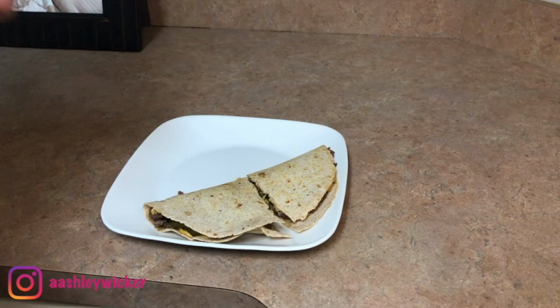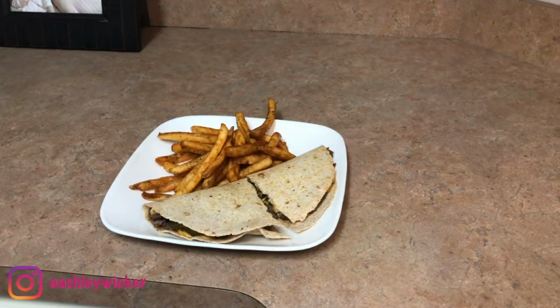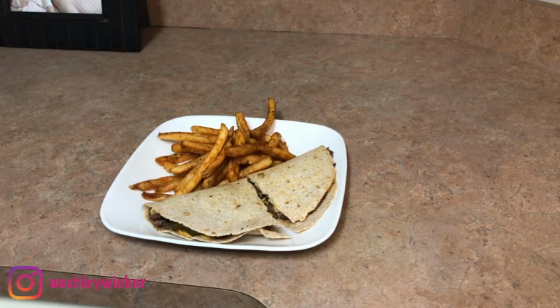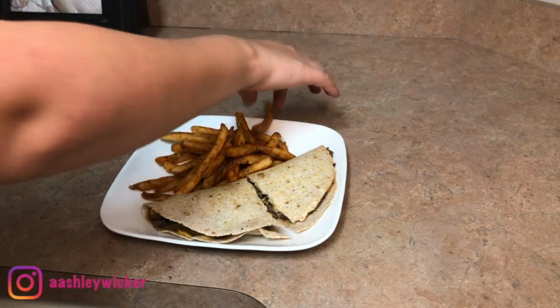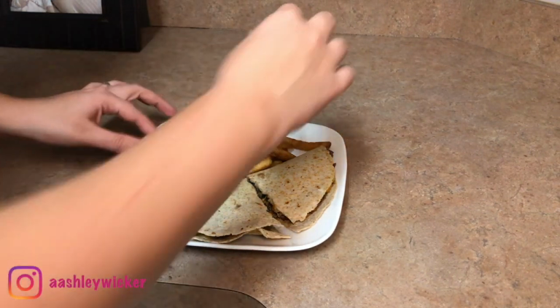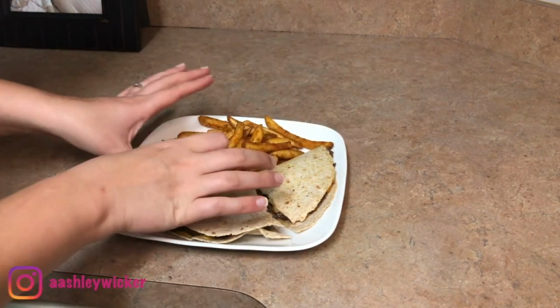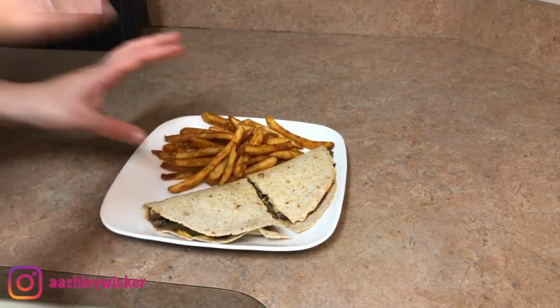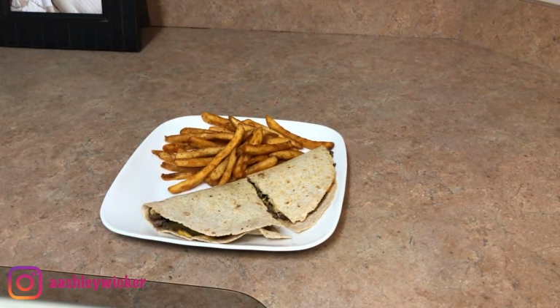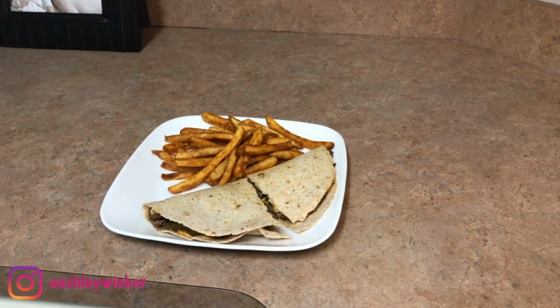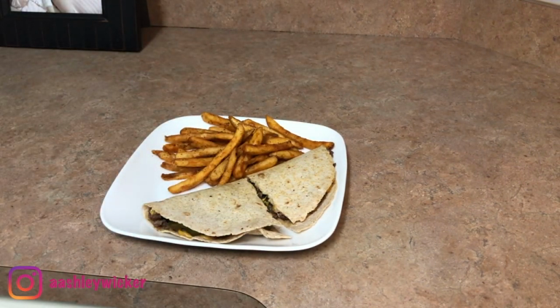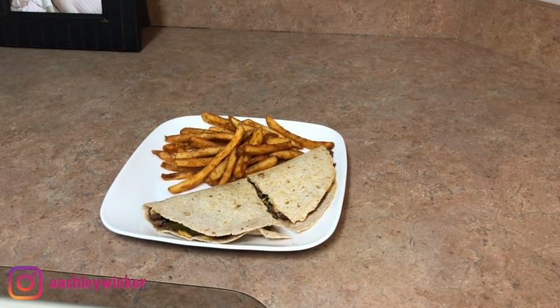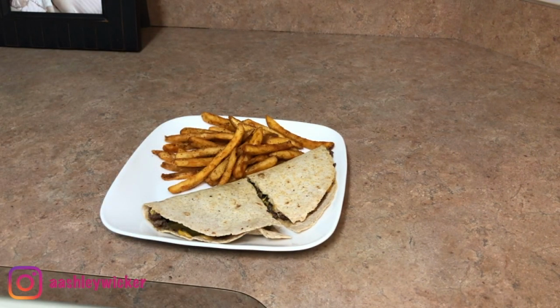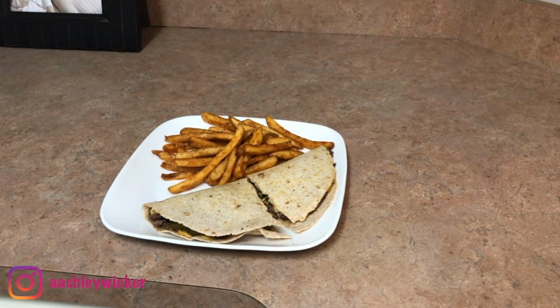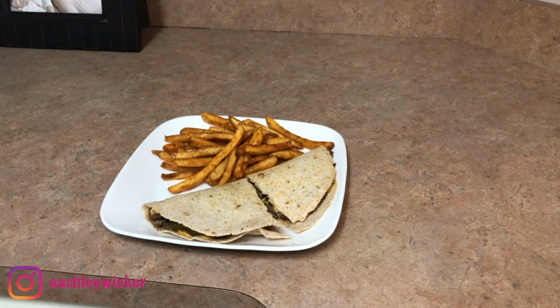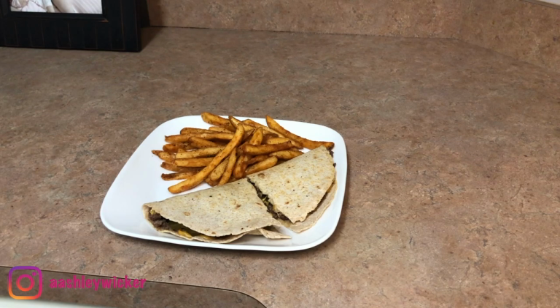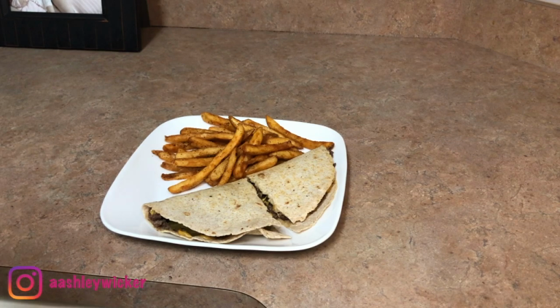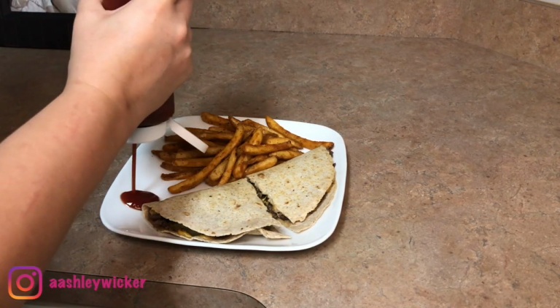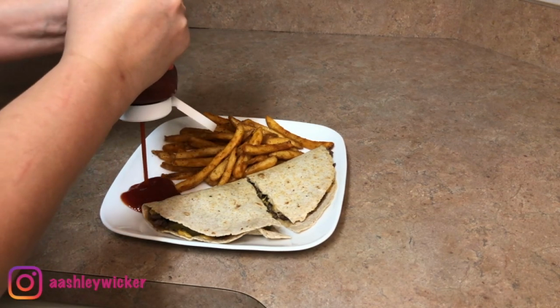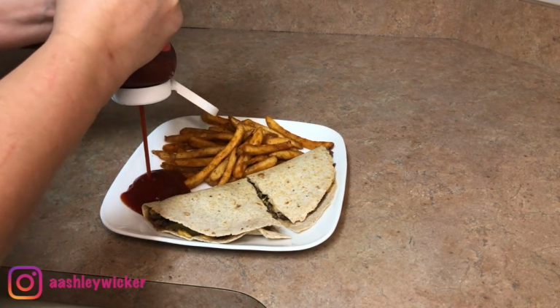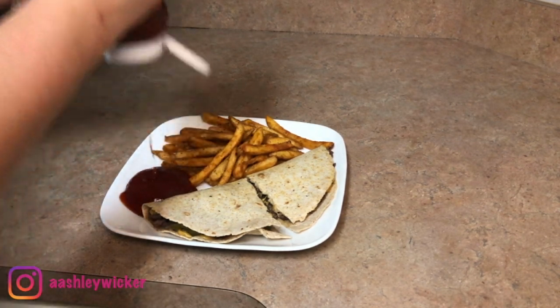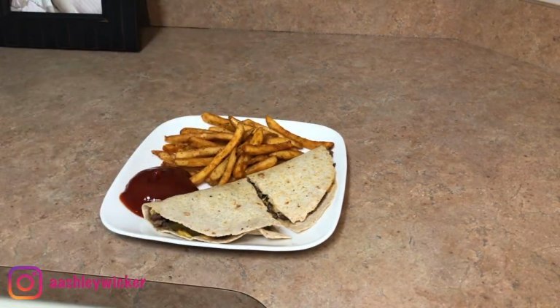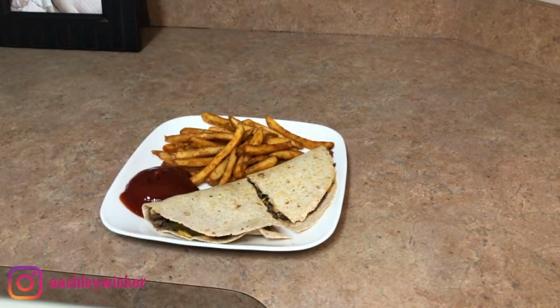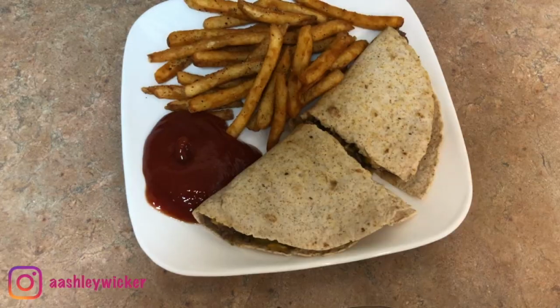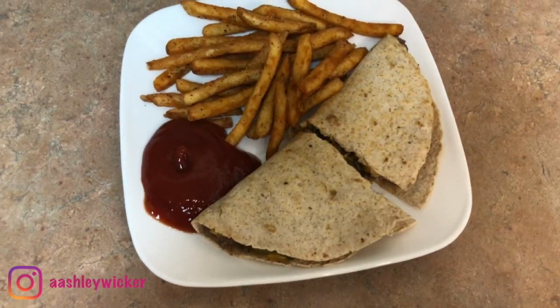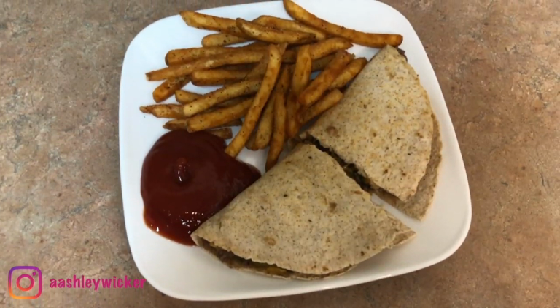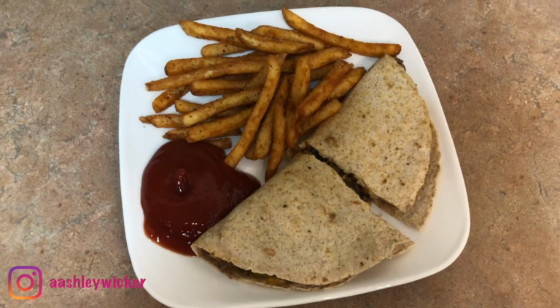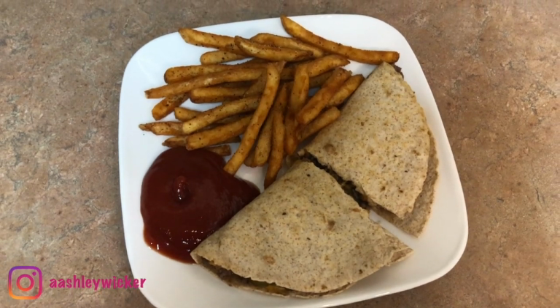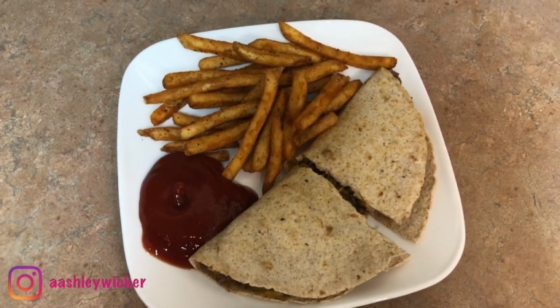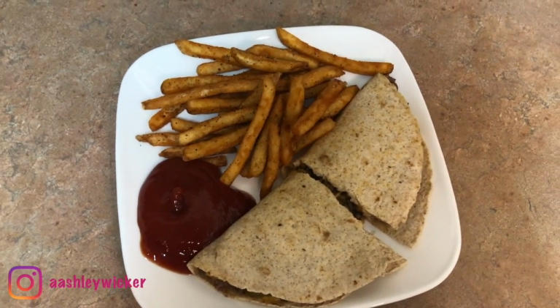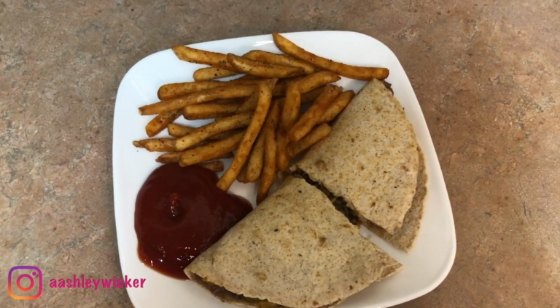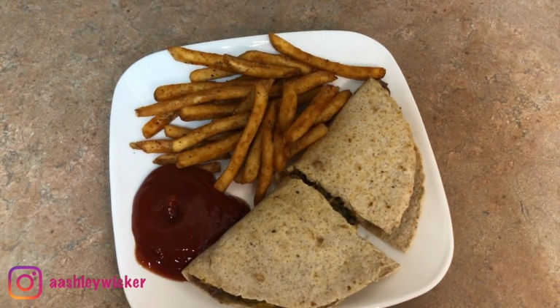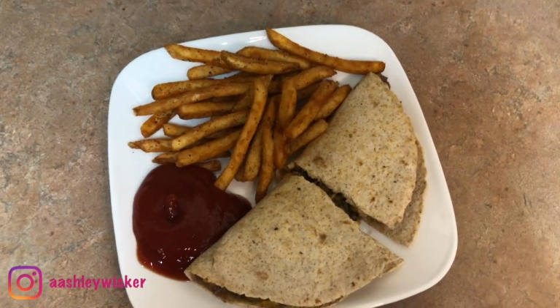I just paired that with some seasoned fries and a lot of ketchup. You guys, this was so good — if you try anything out of this video, this needs to be it. This was delicious.